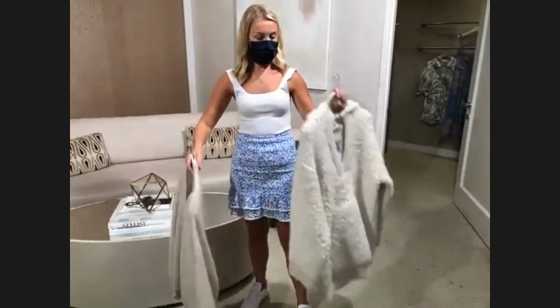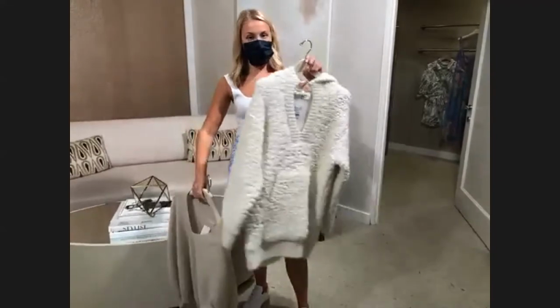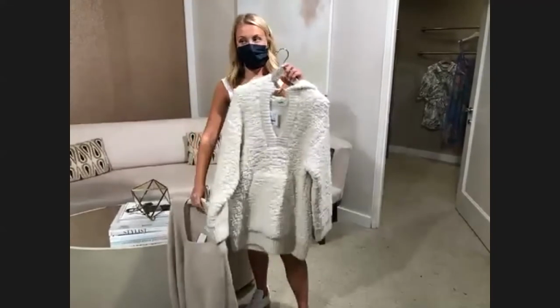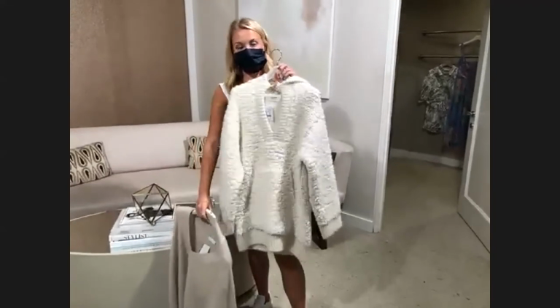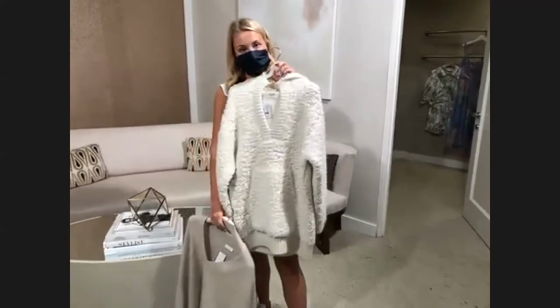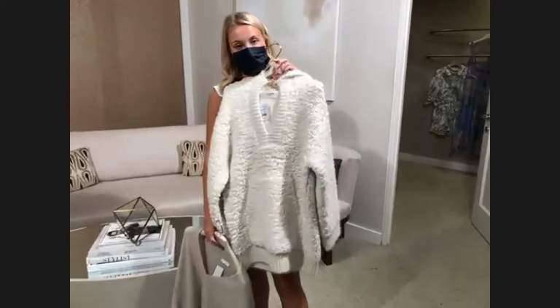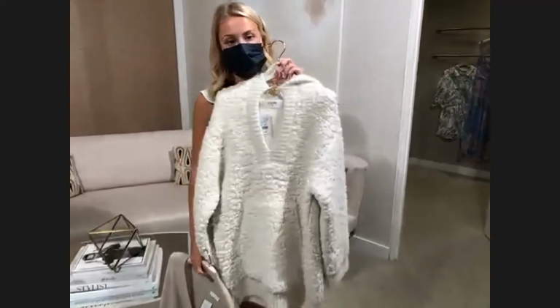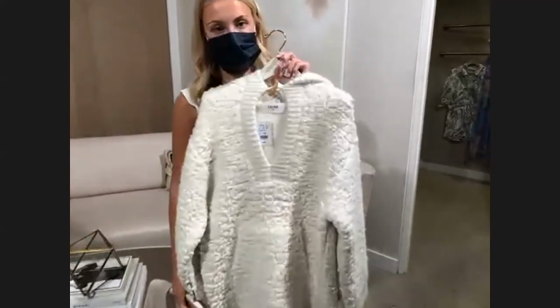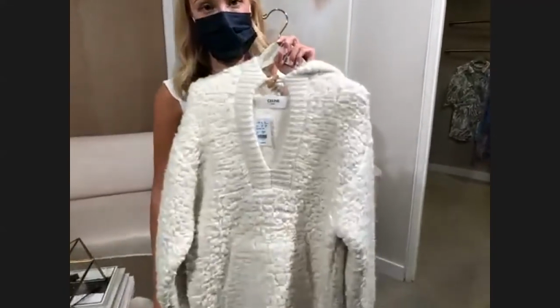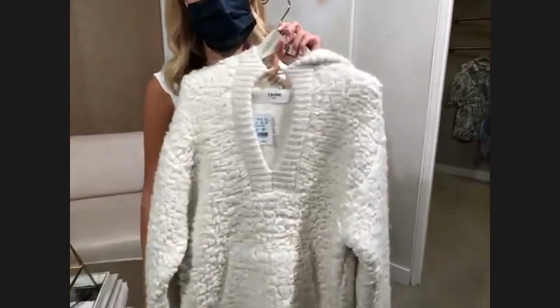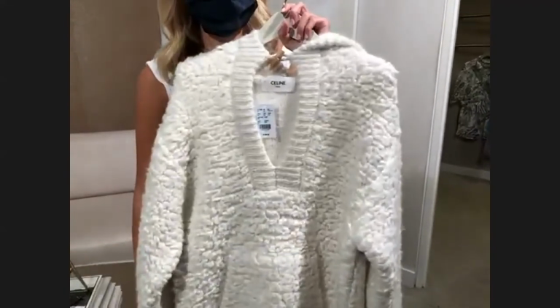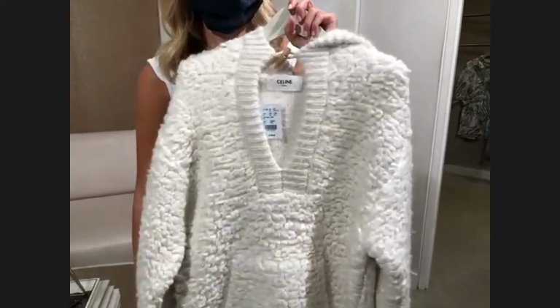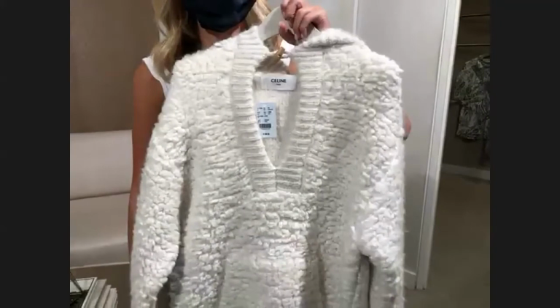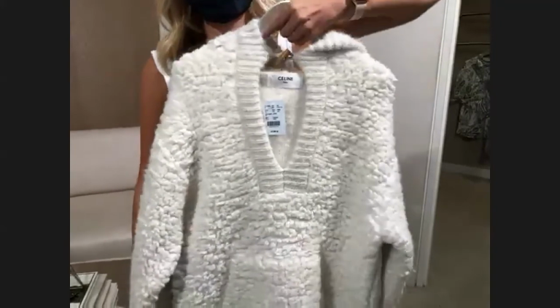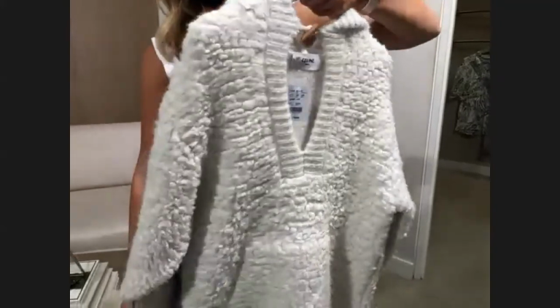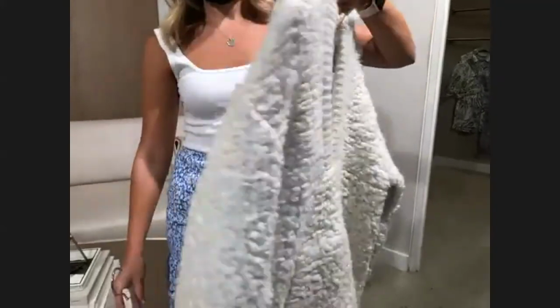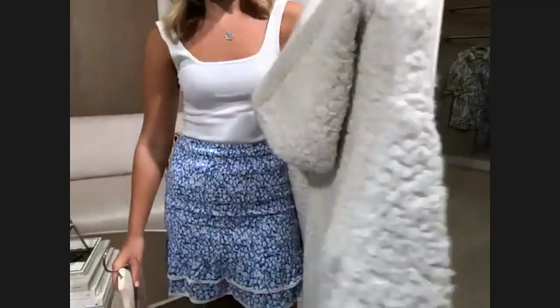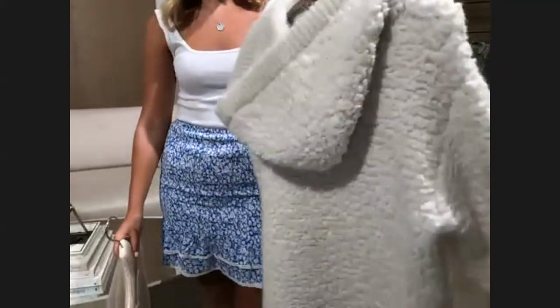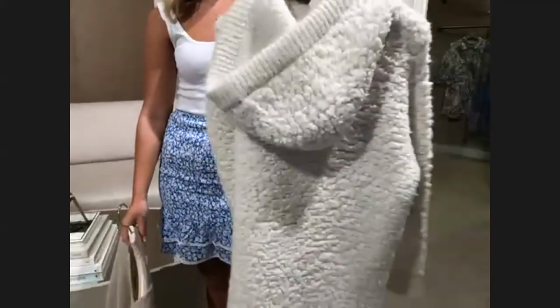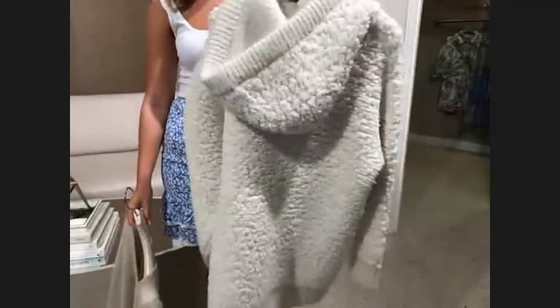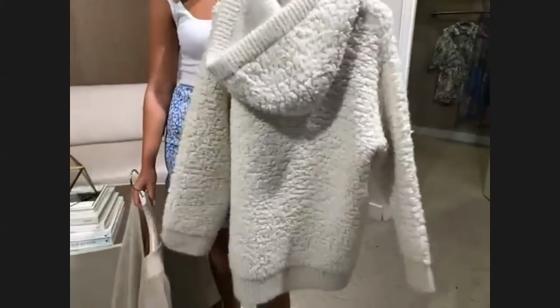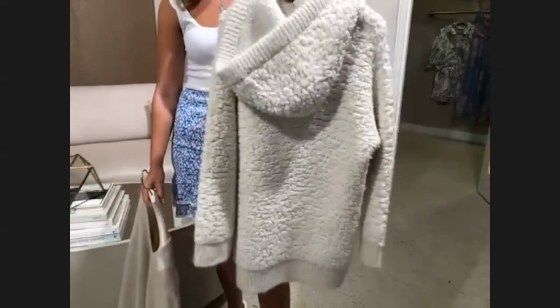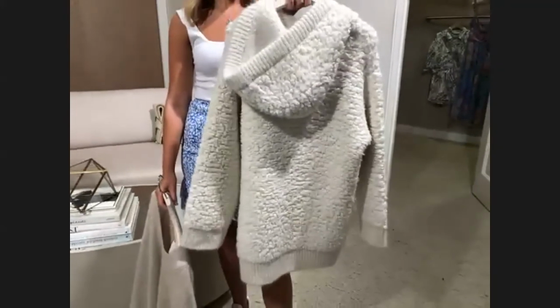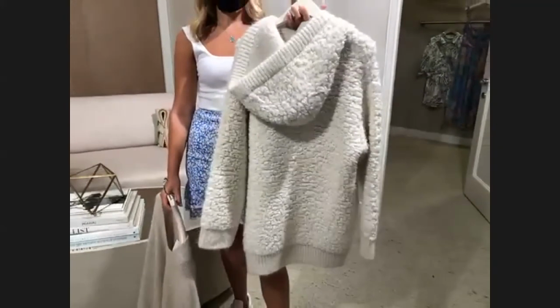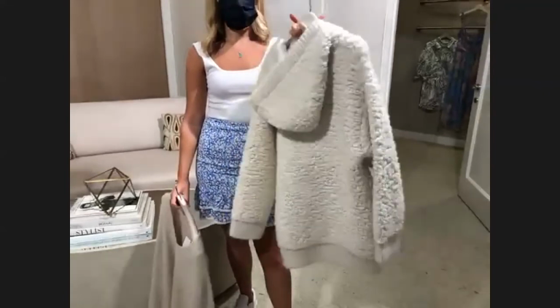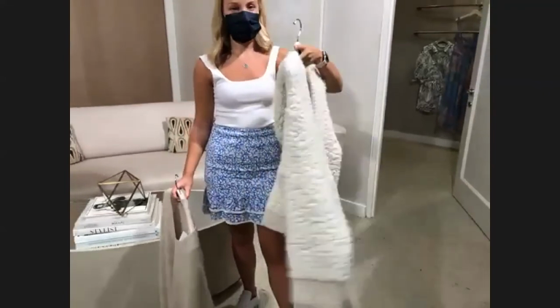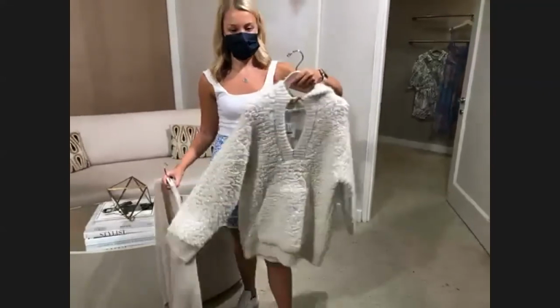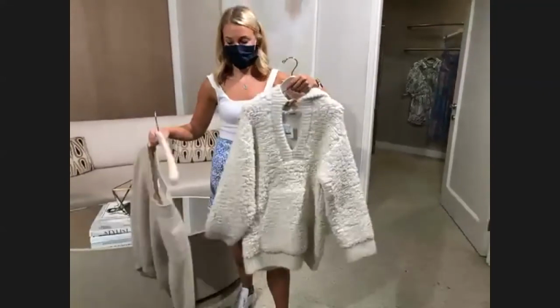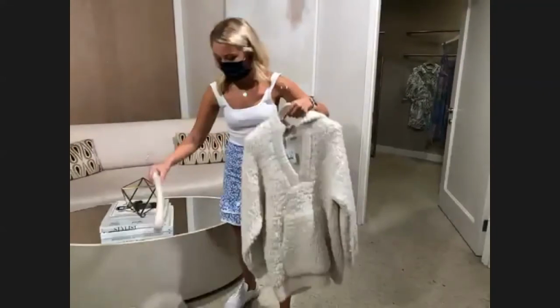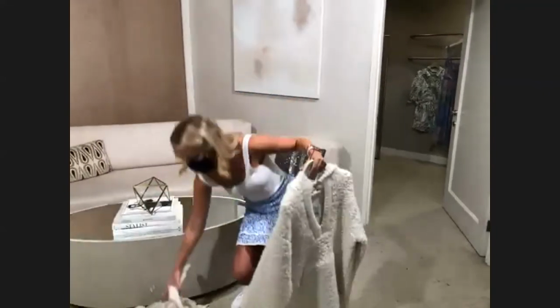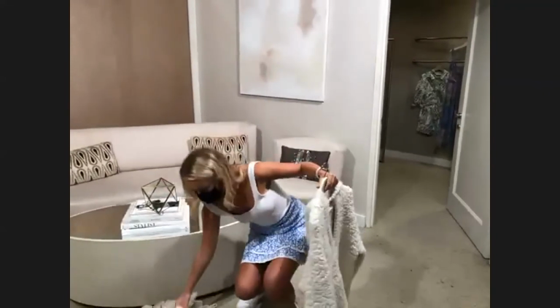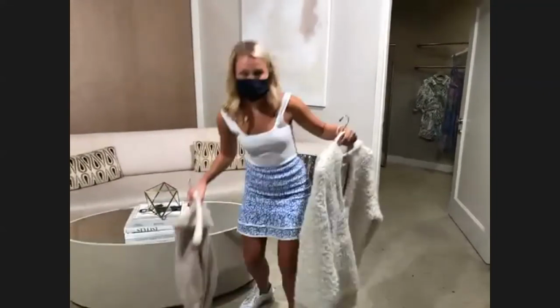We just started carrying Celine ready to wear. I love this concept. It looks a little heavy, but it gets cold out there at night sometimes on the water when you're on your boat. Thanks, Rachel.